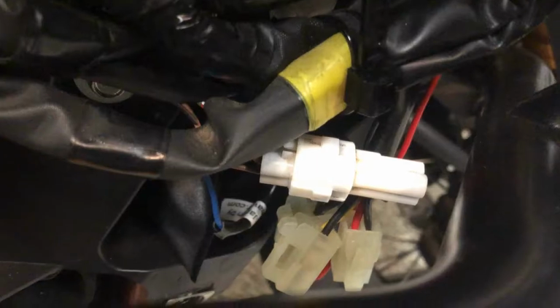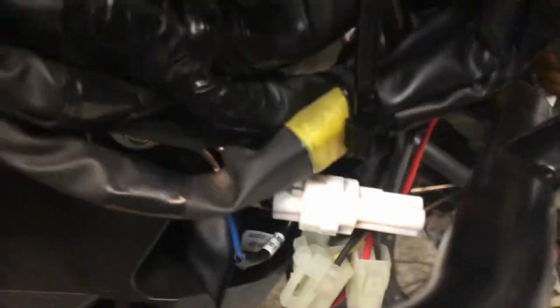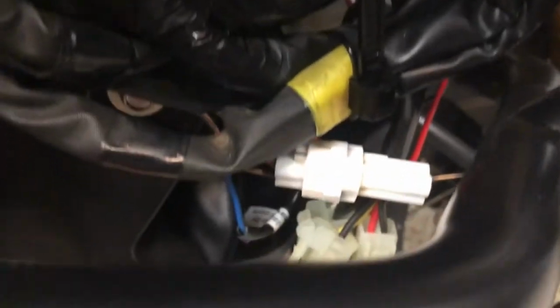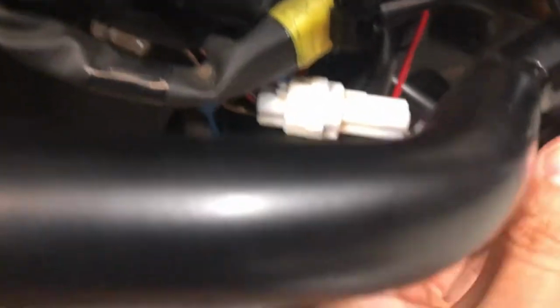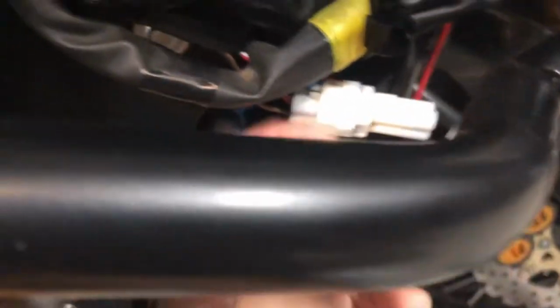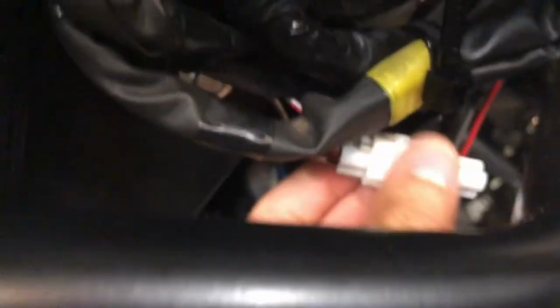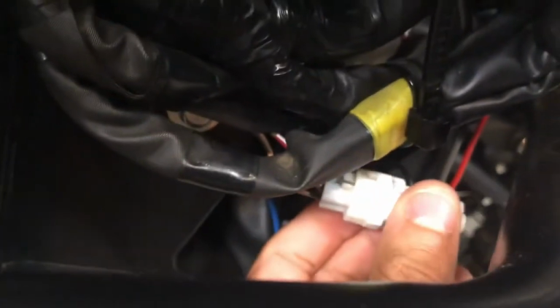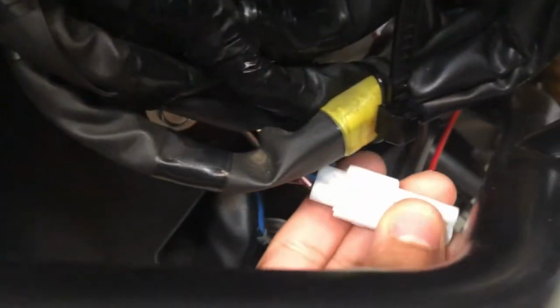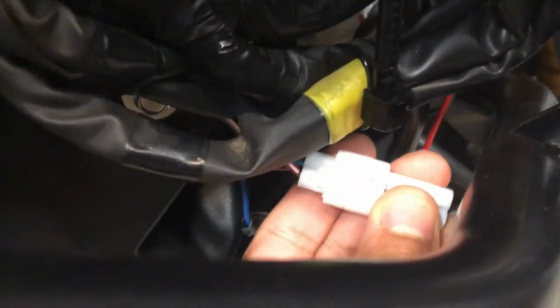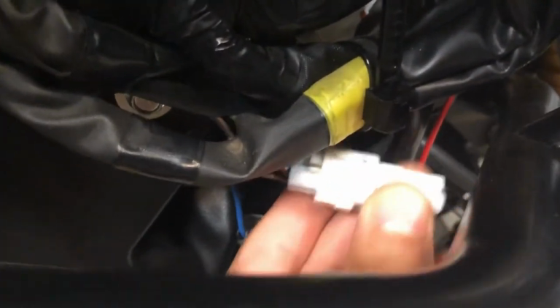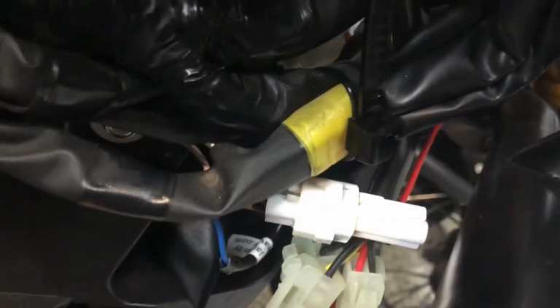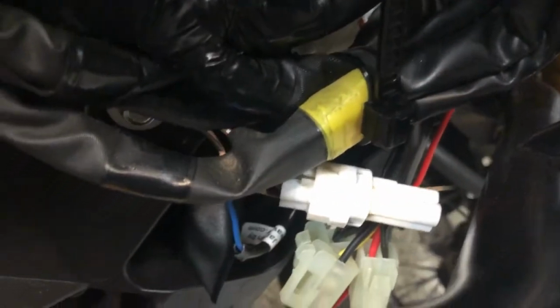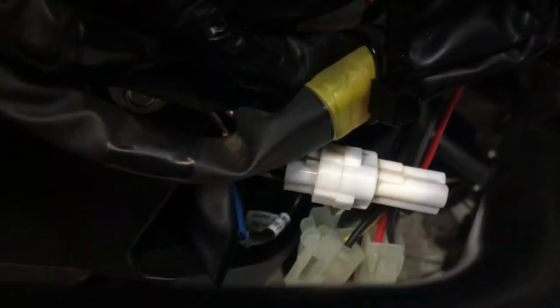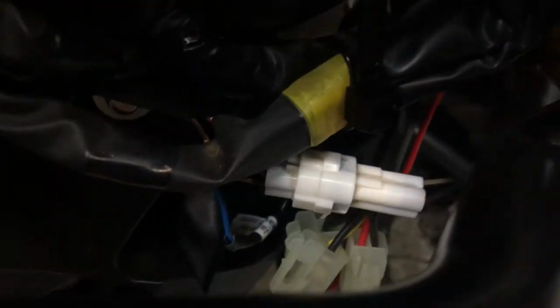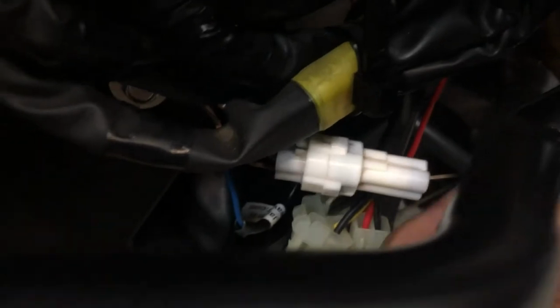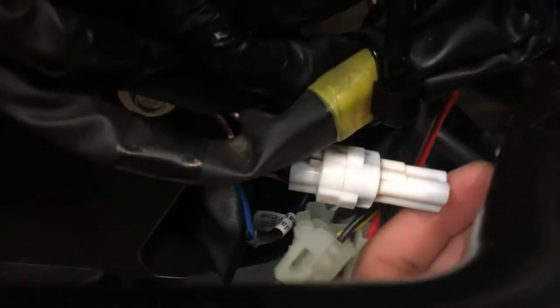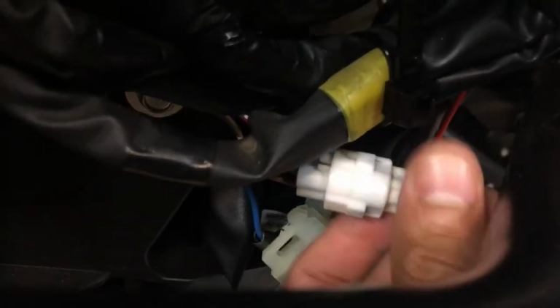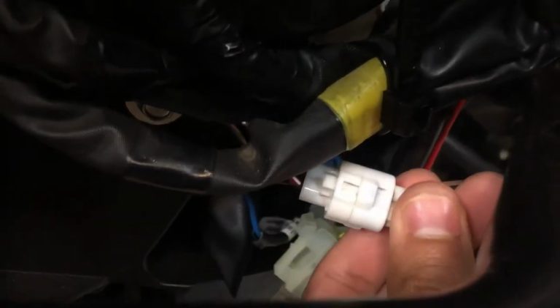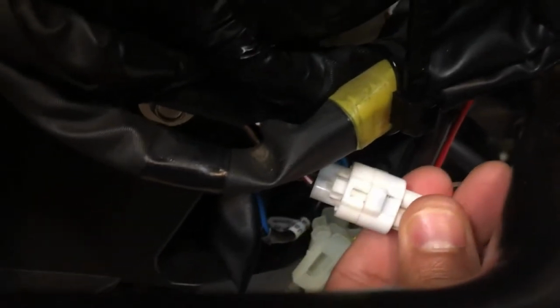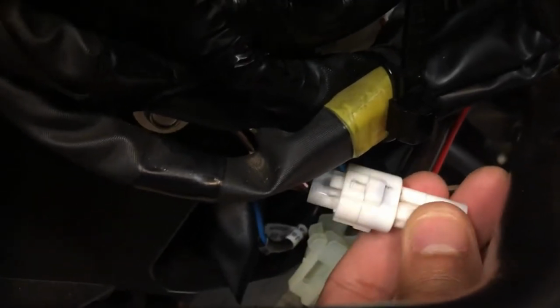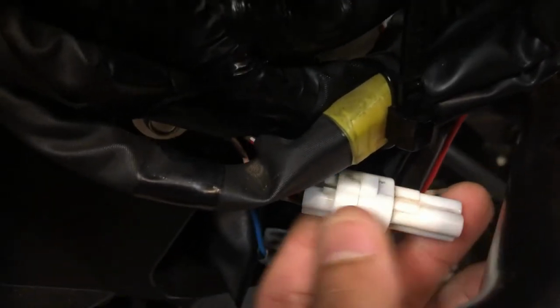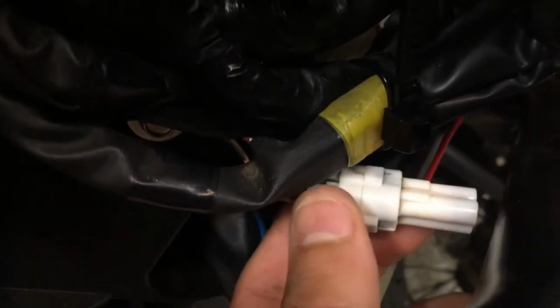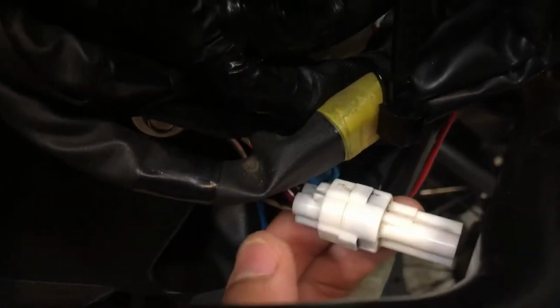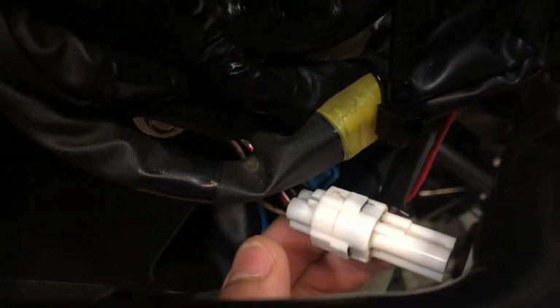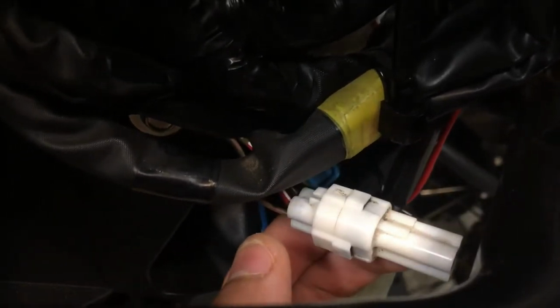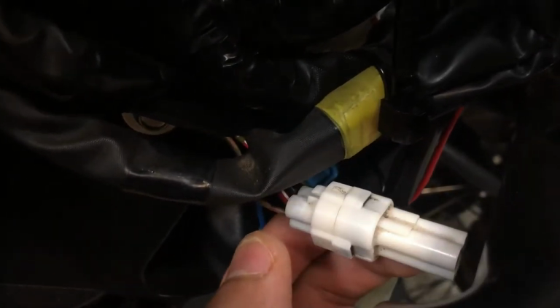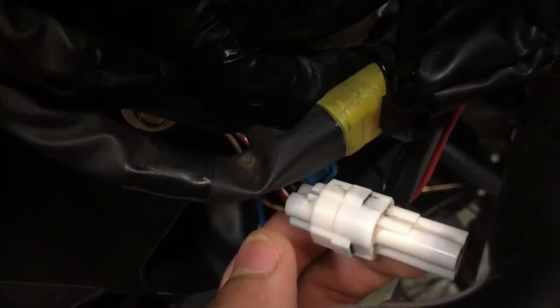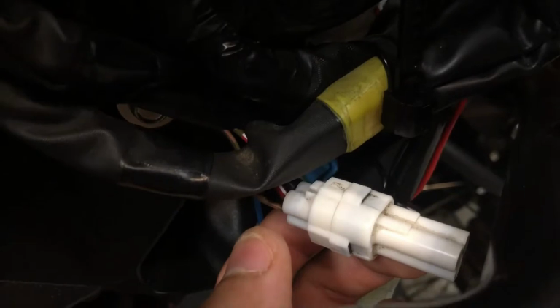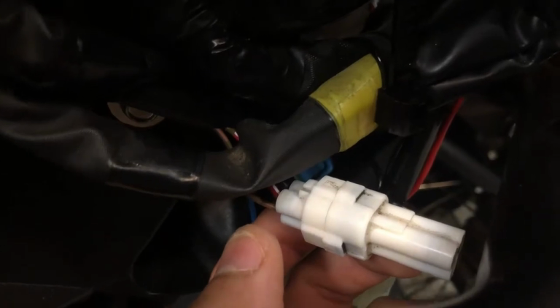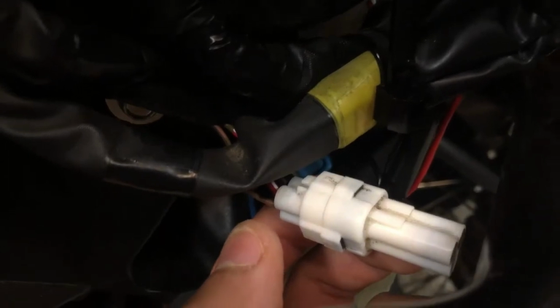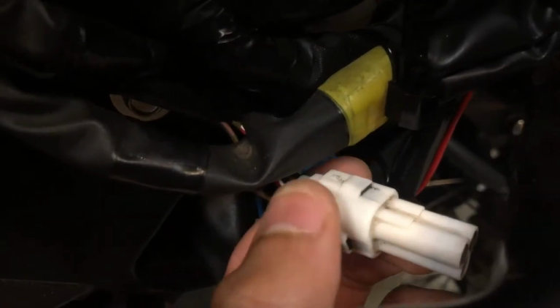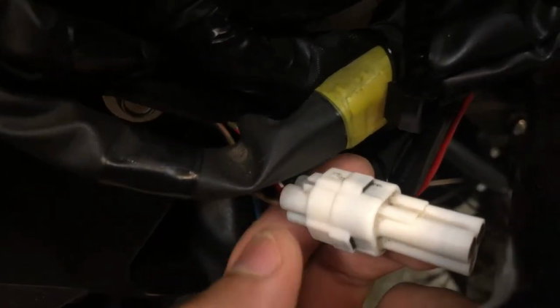I want to make an update to this video. I found out from one of the forum members that I made a mistake when installing this. The Eastern Beaver did come with the right plug, but I just didn't remove the OEM plug that comes on the Super Tenere completely.